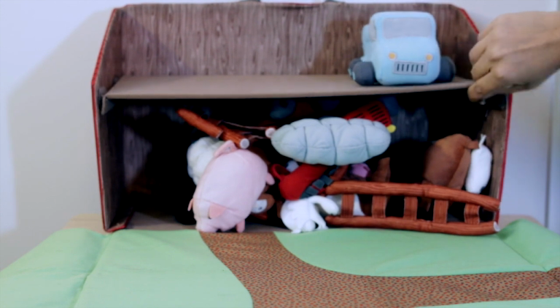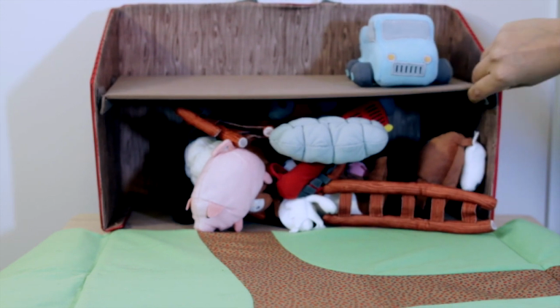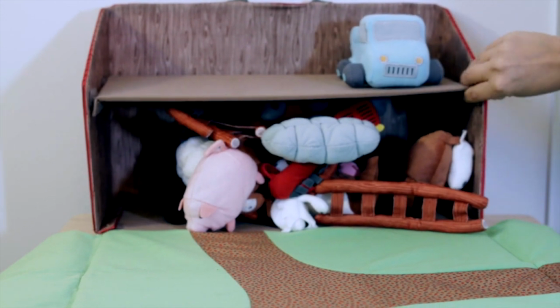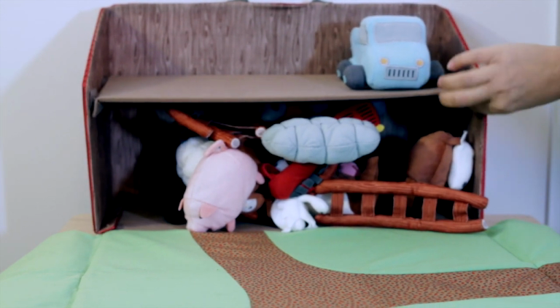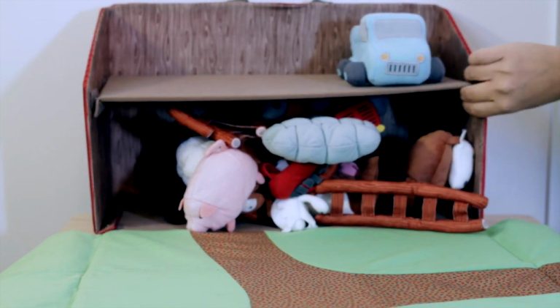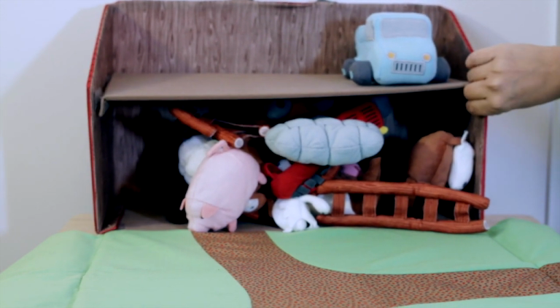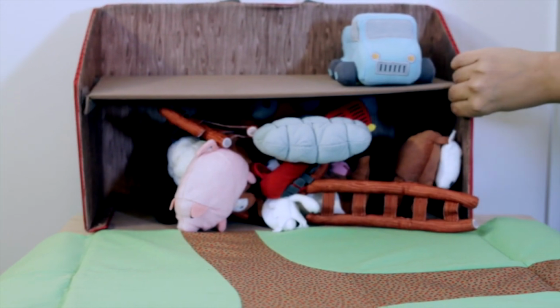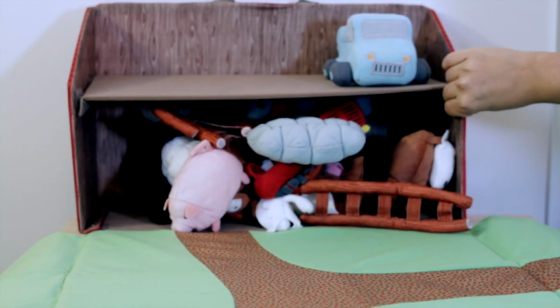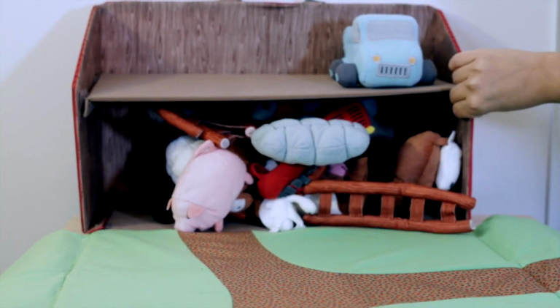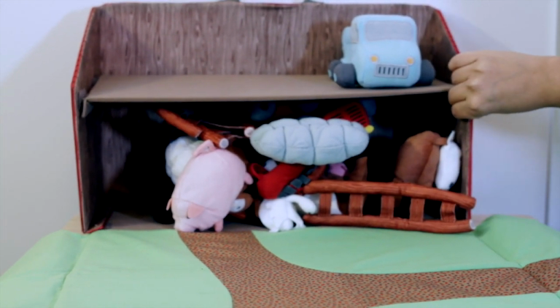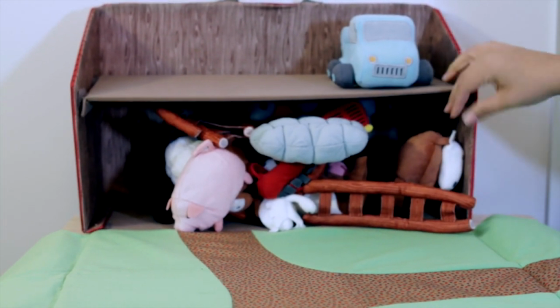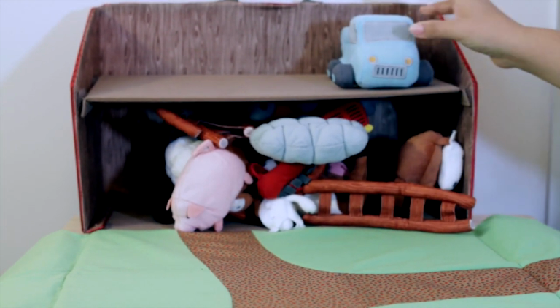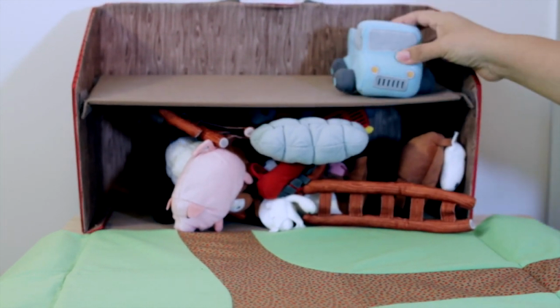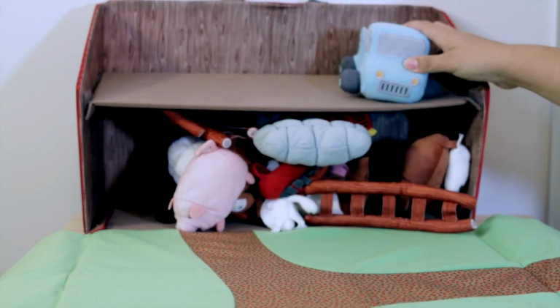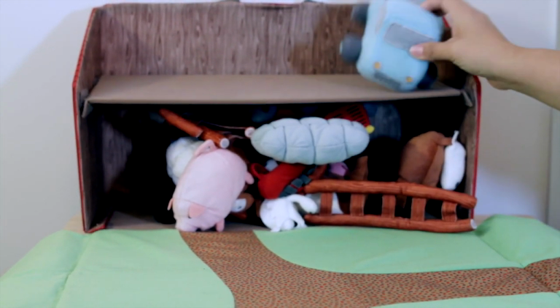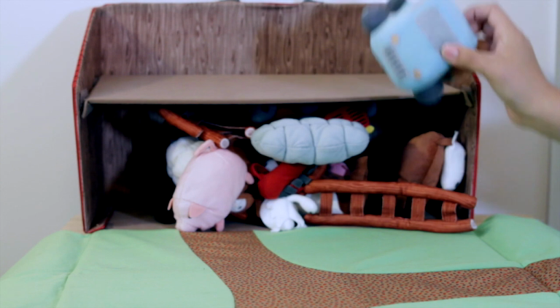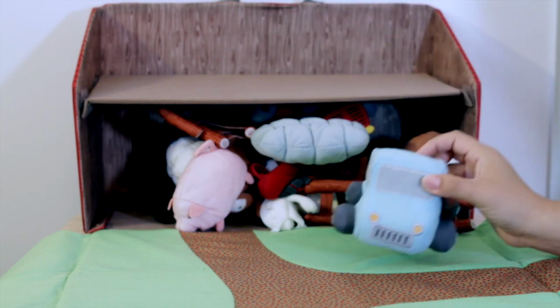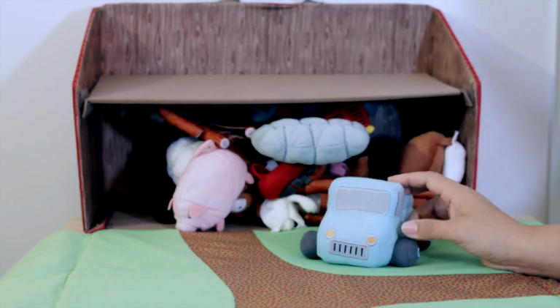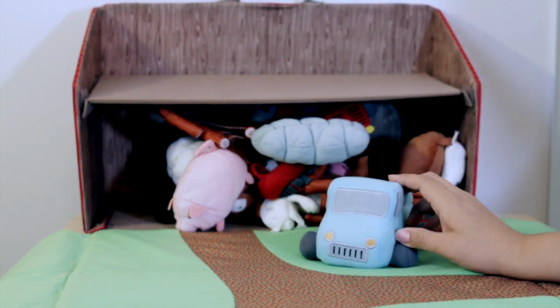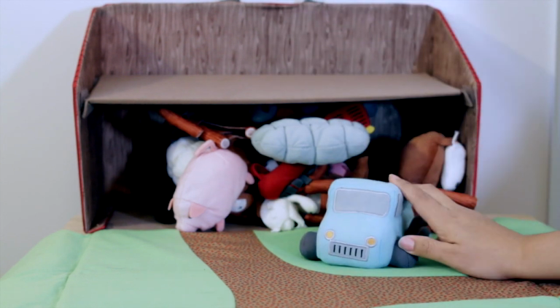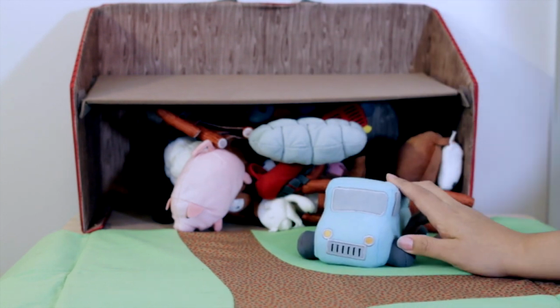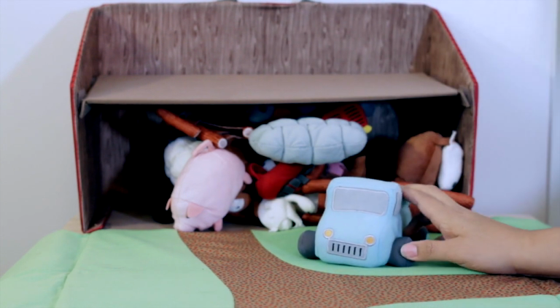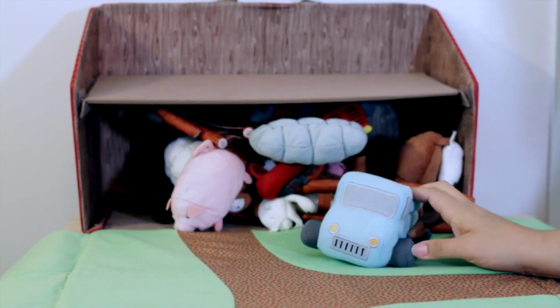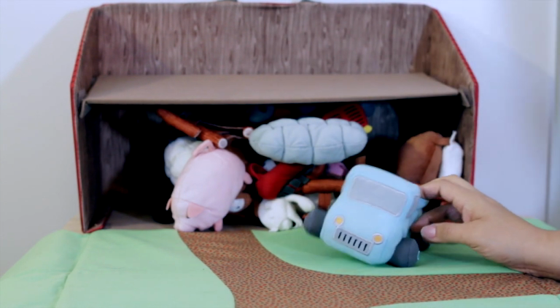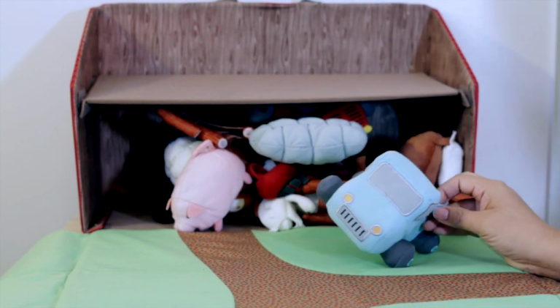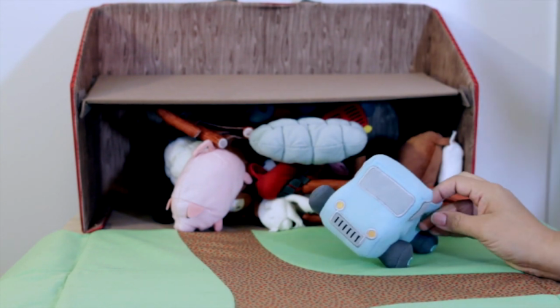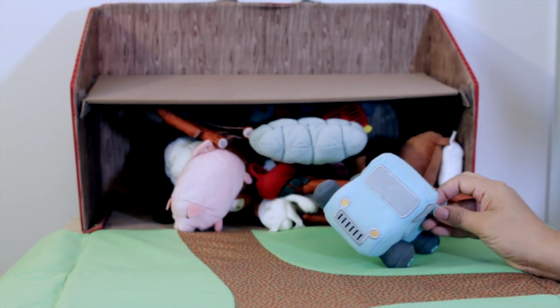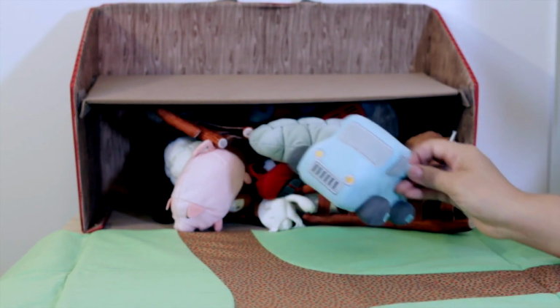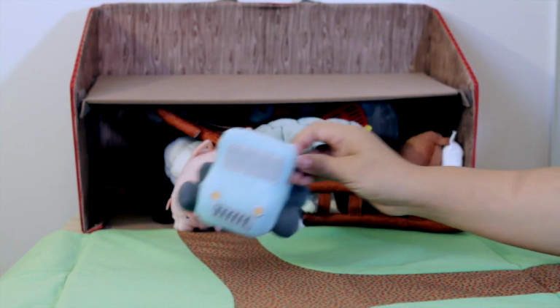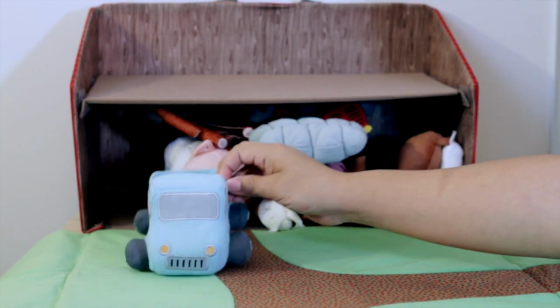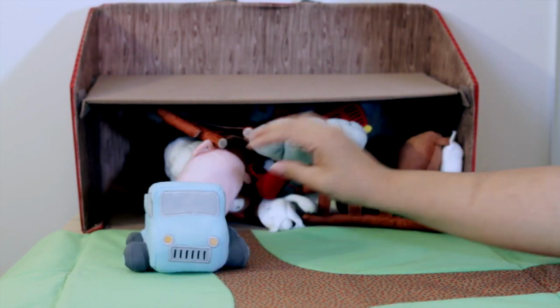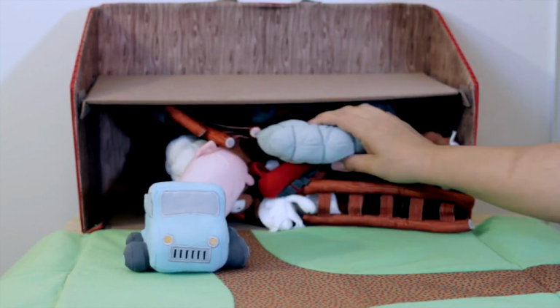Inside the farm it's all velcro for the second level, so you can take that out if you don't want it or keep it in. The farm comes with different pieces and accessories you can buy additionally, and once again it's all very affordable.